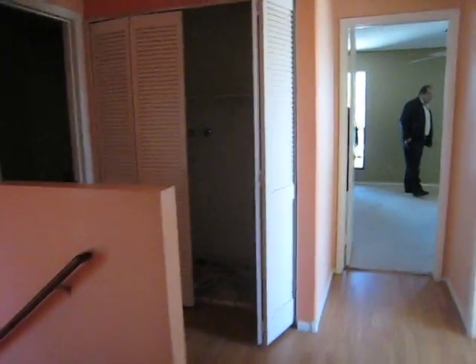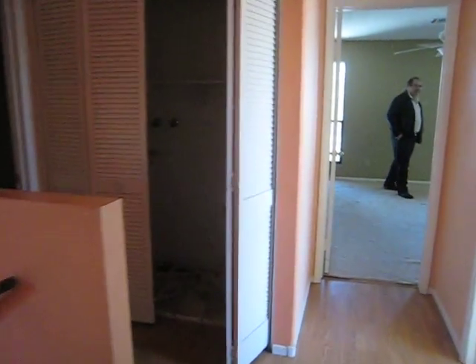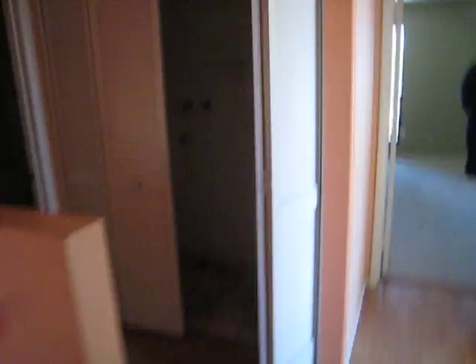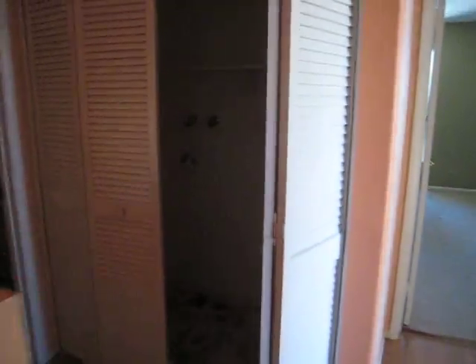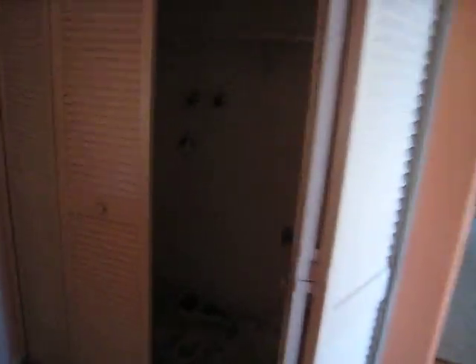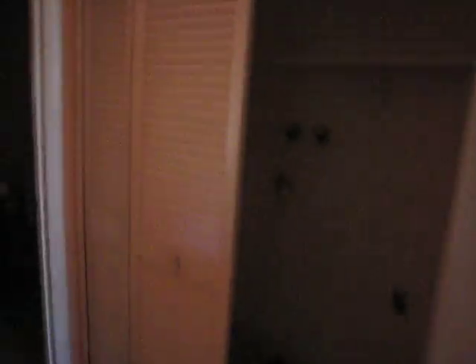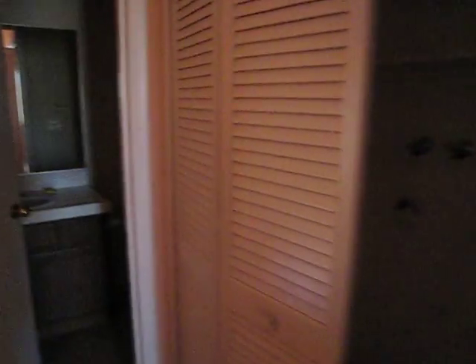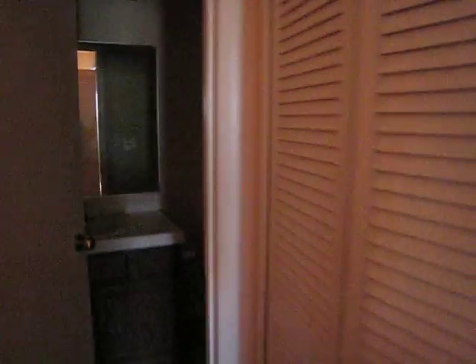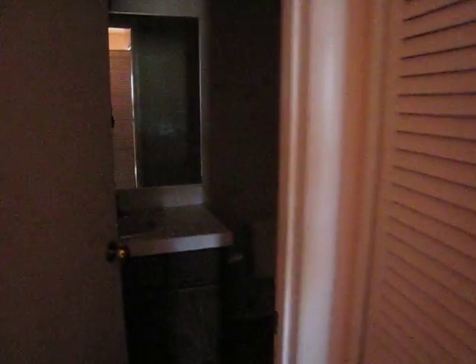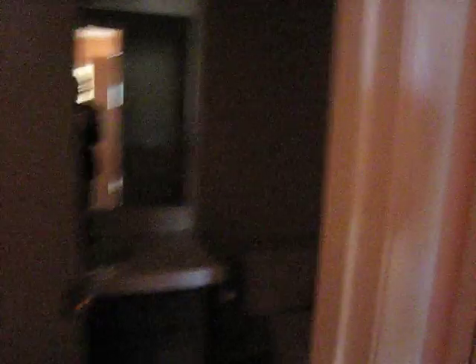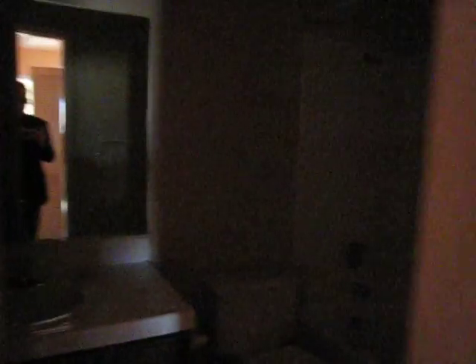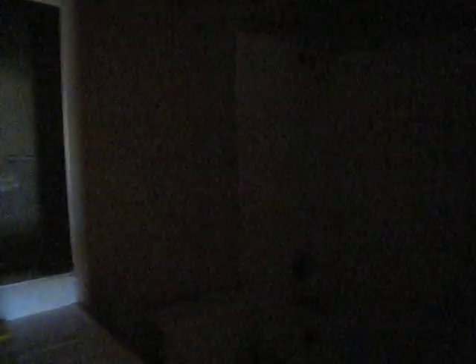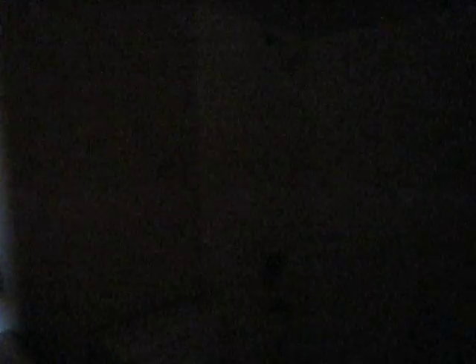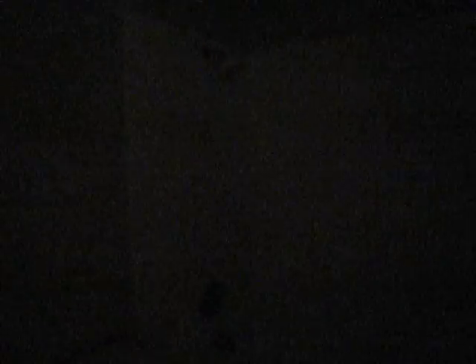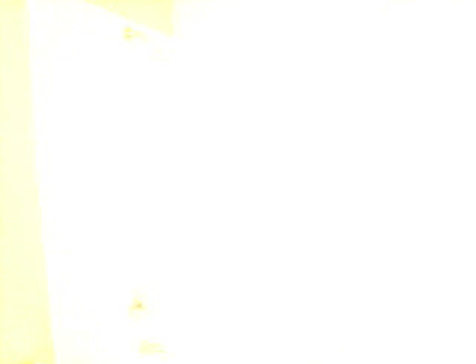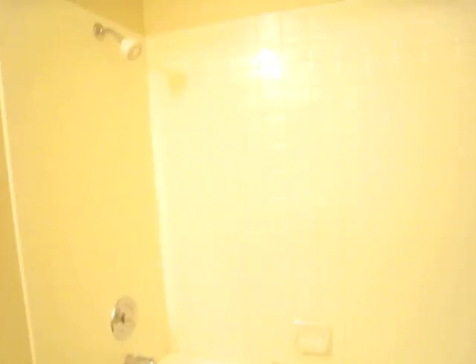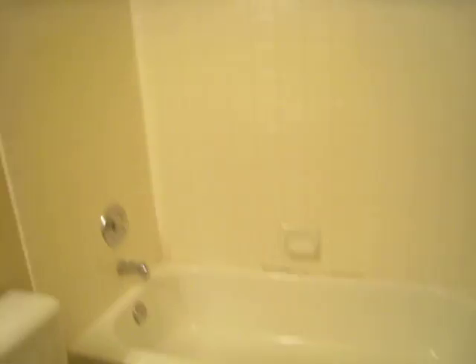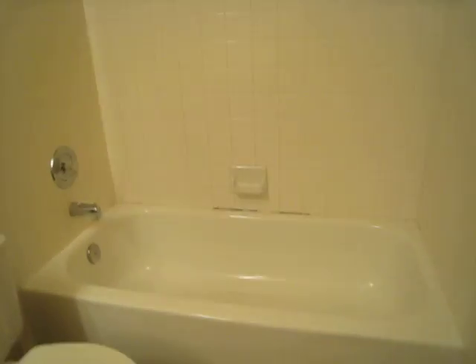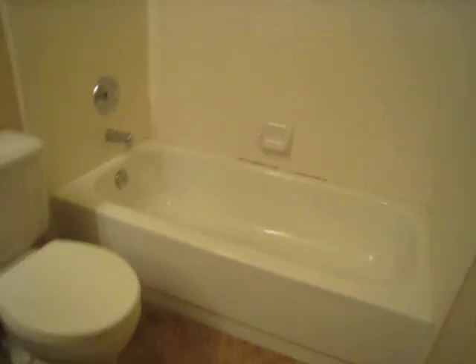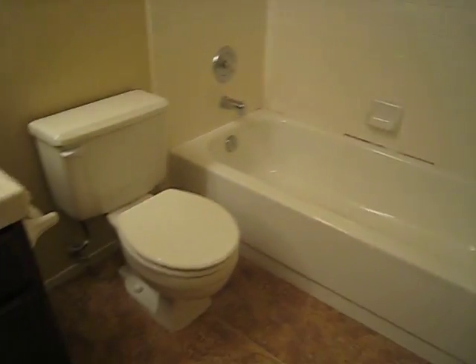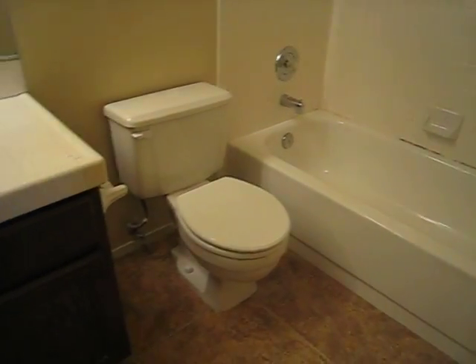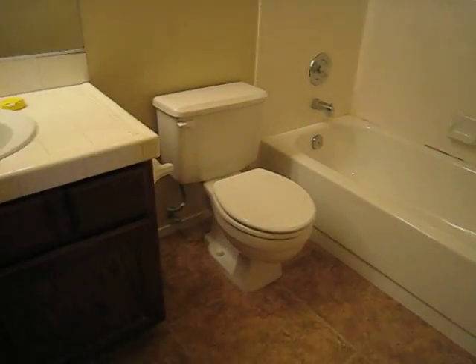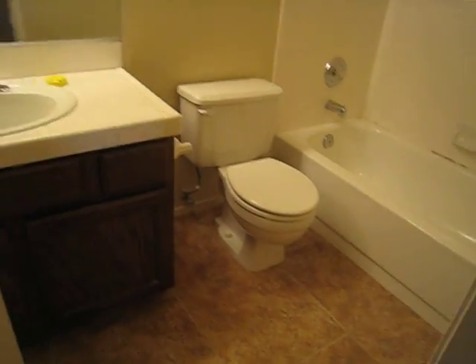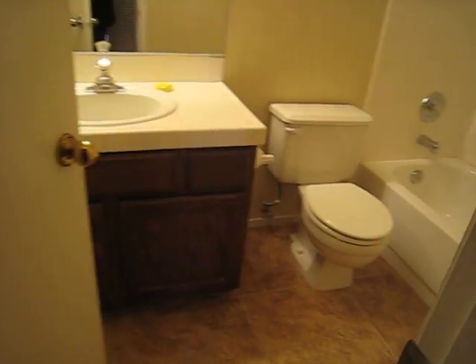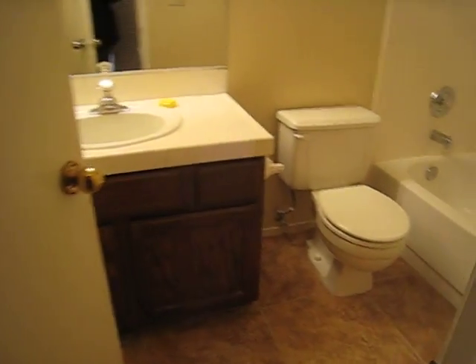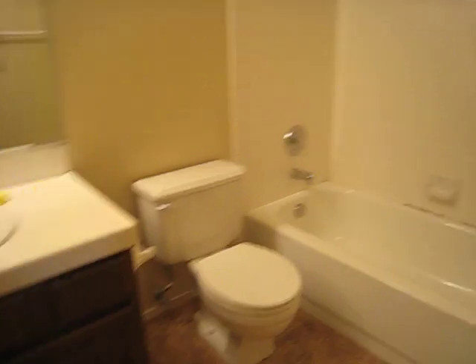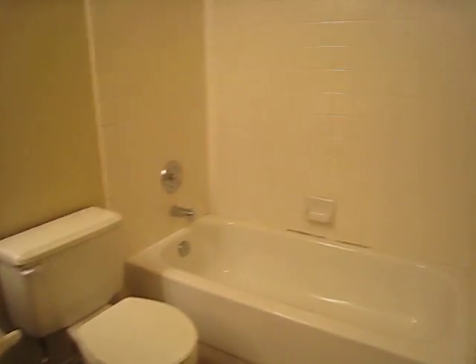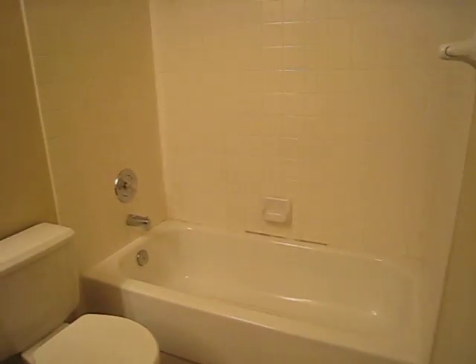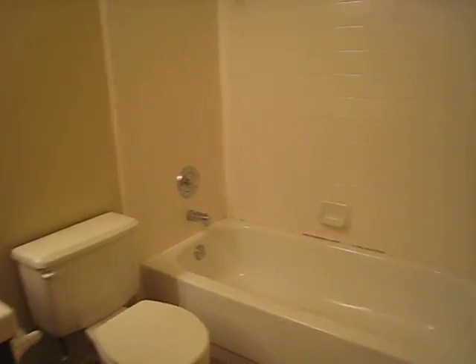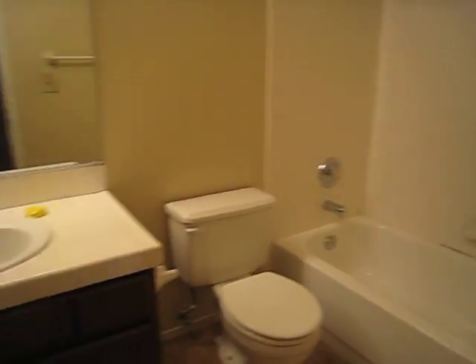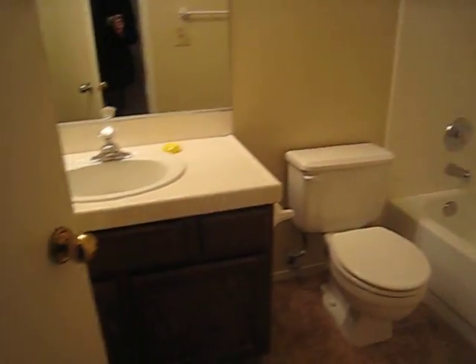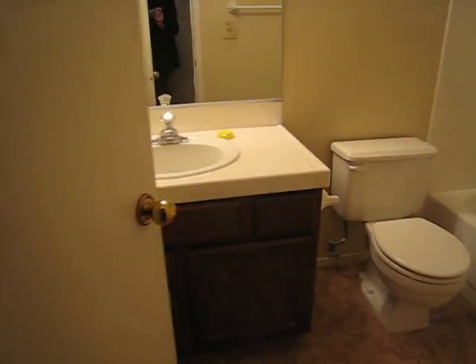Upstairs laundry. The upstairs bath is in good shape. It's also got tile in here, which is nice. It just needs extra grouting or caulking on that bathtub.